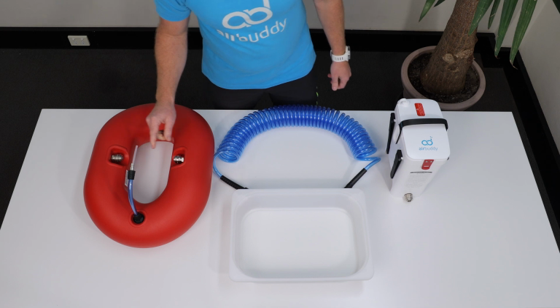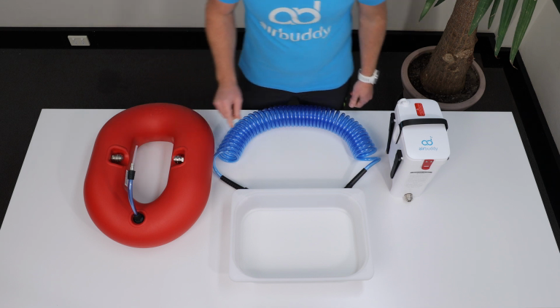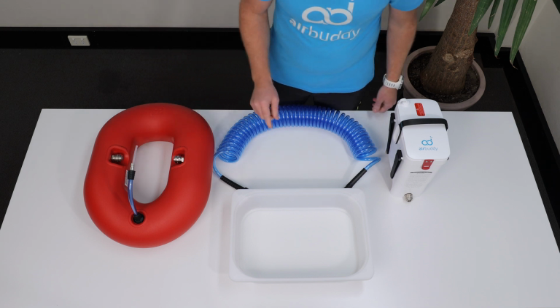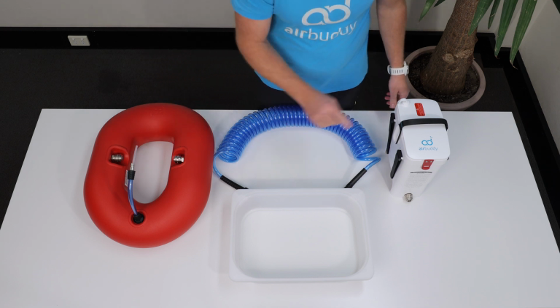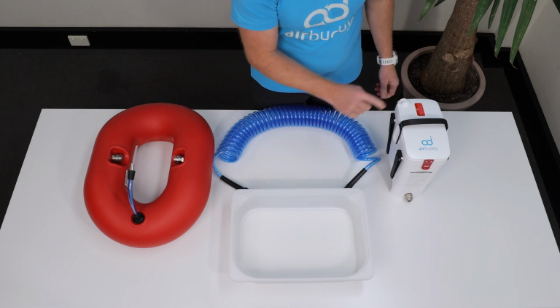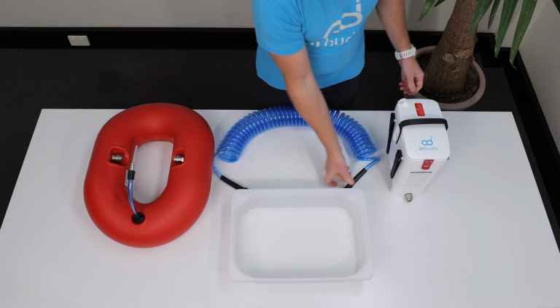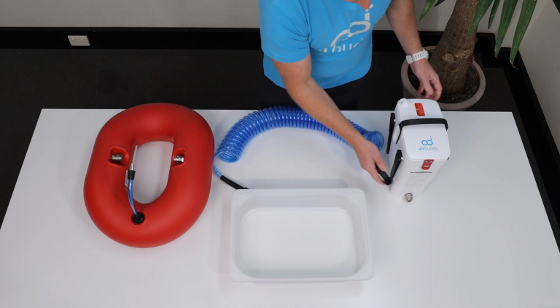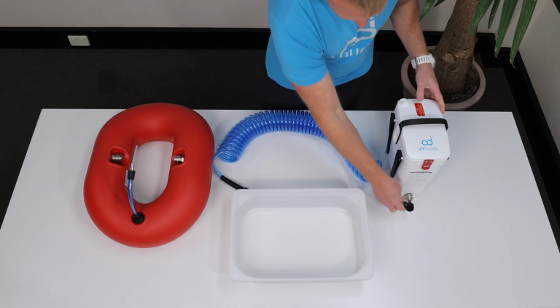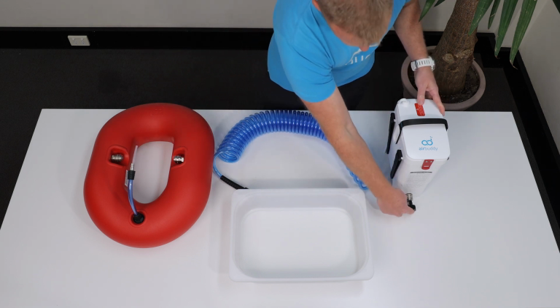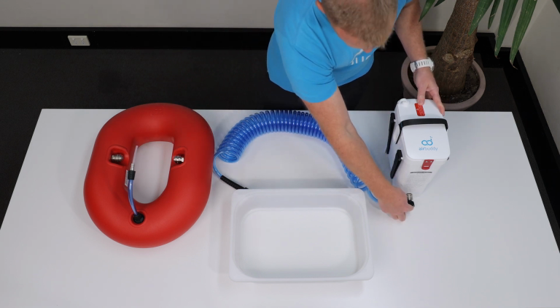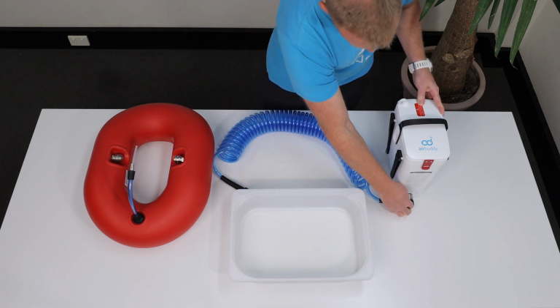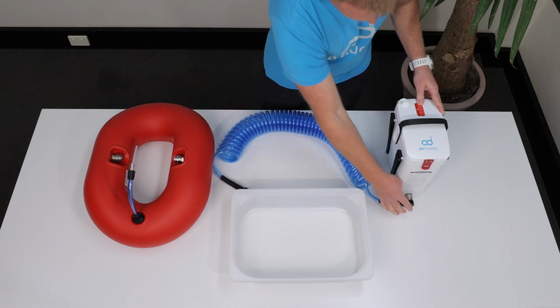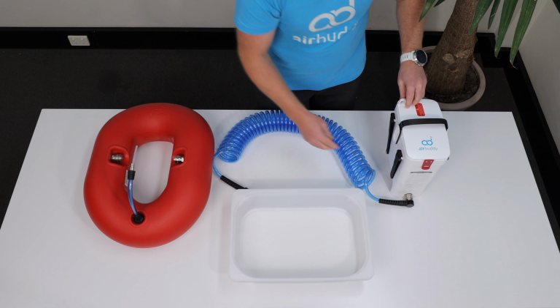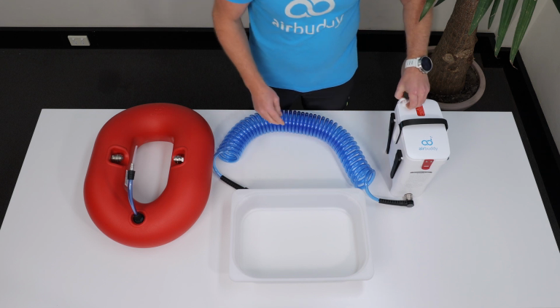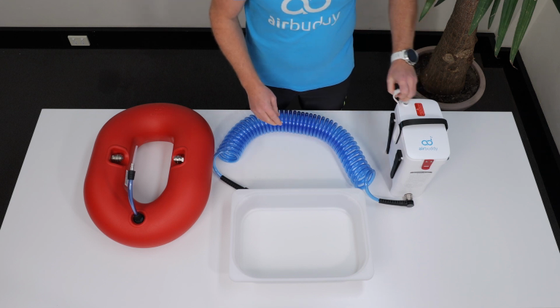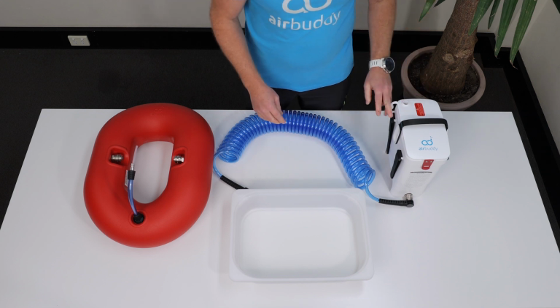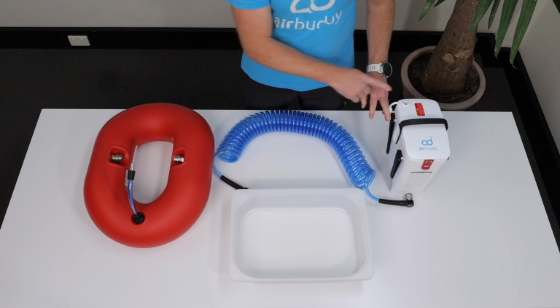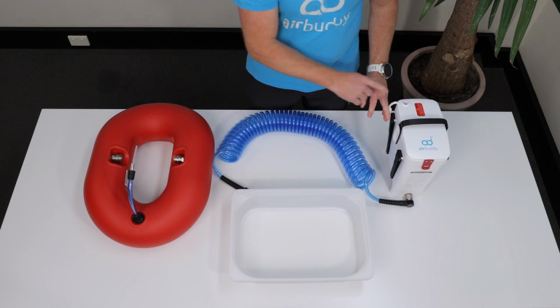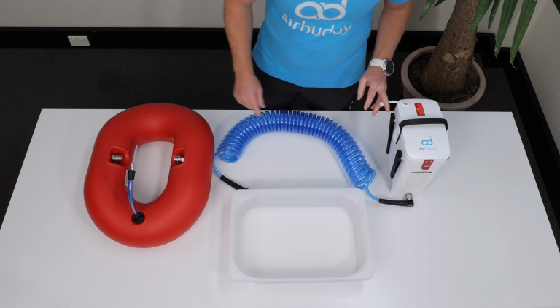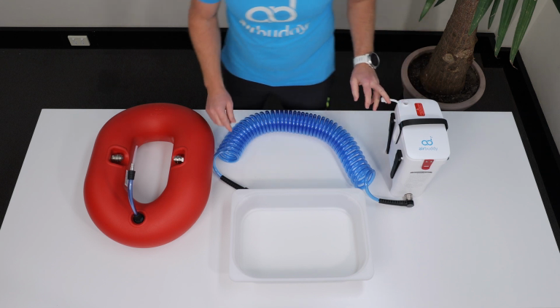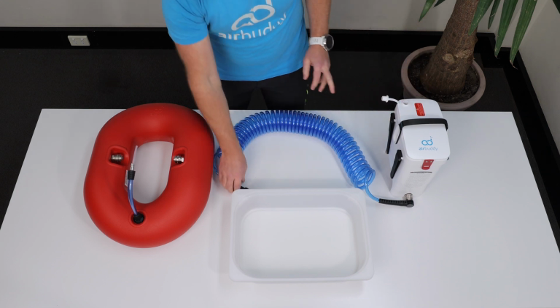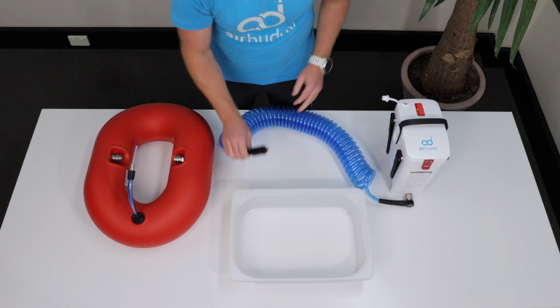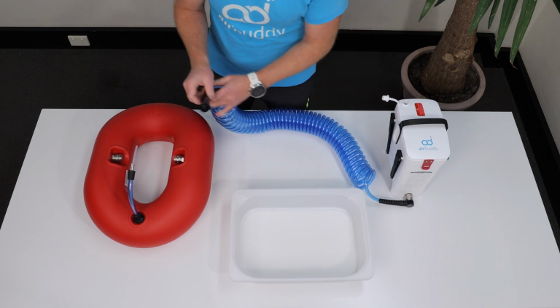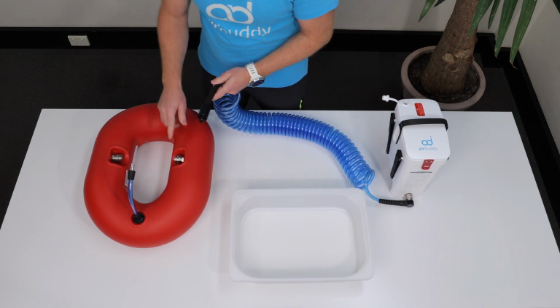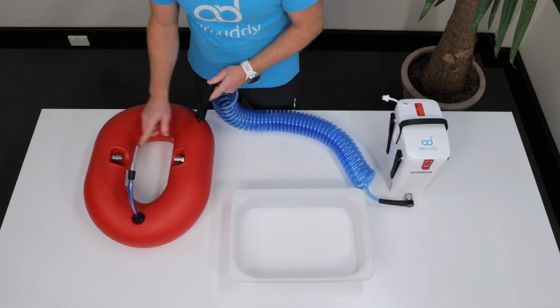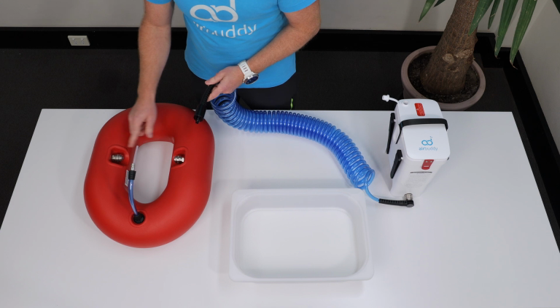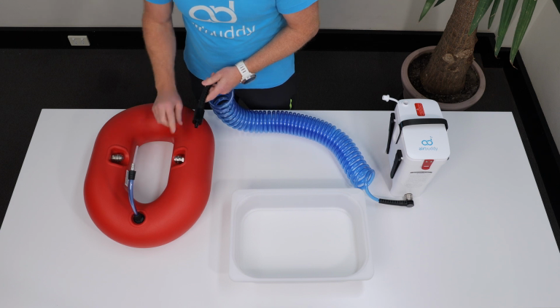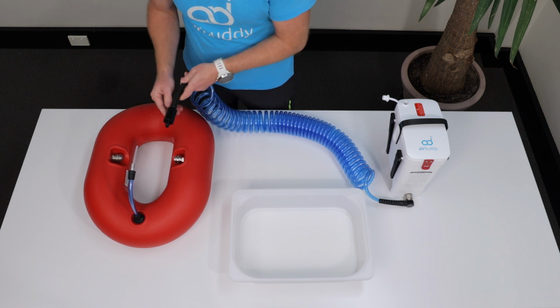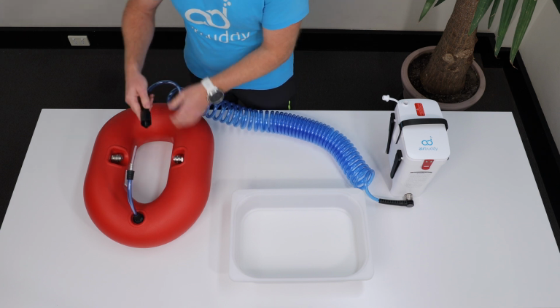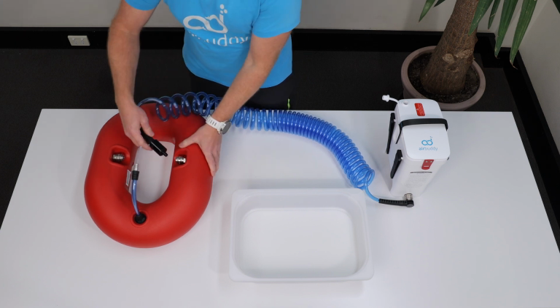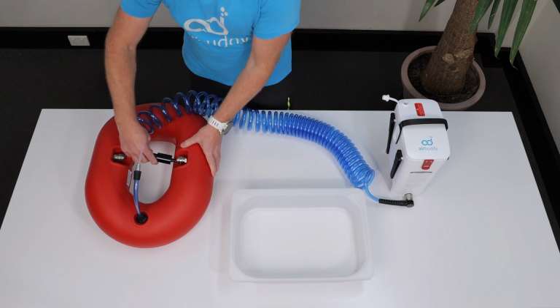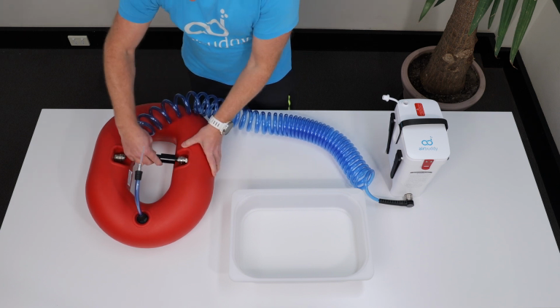Don't forget to unplug the lid. Take the diver's hose and connect it with the 90-degree plug to the AirBuddy and with the straight plug to one of the couplers on the float. The hose only works one way, so make sure you don't plug it in the other way around.